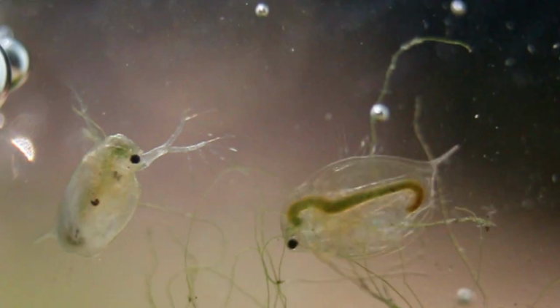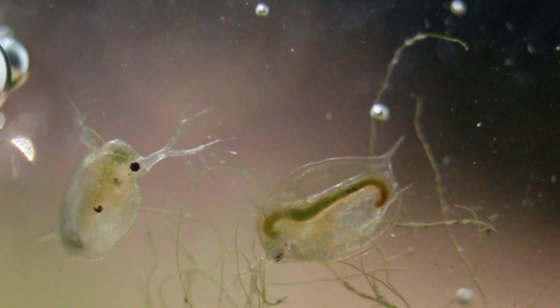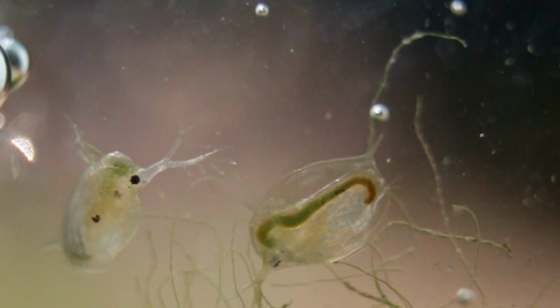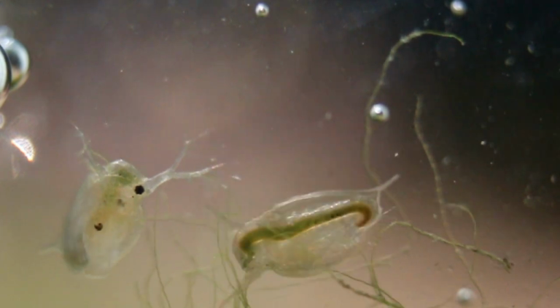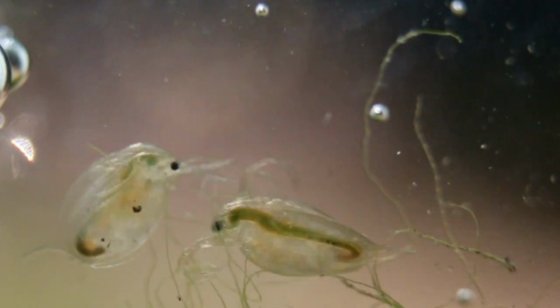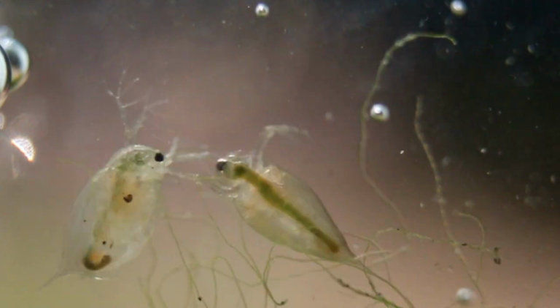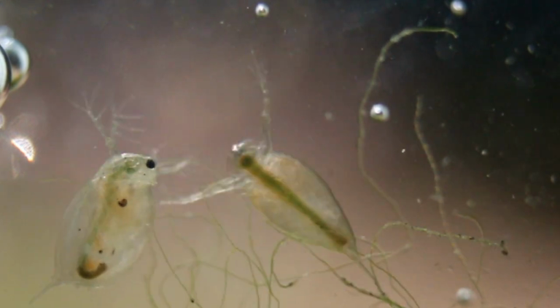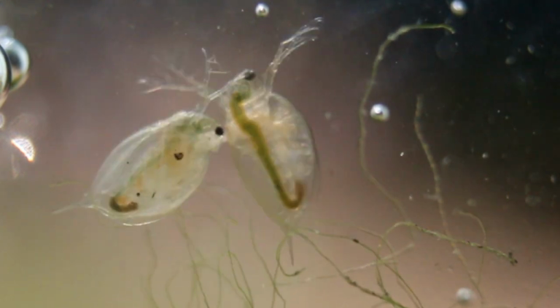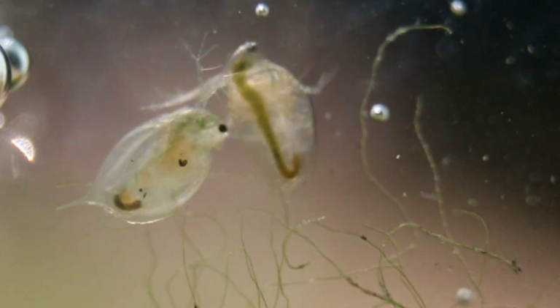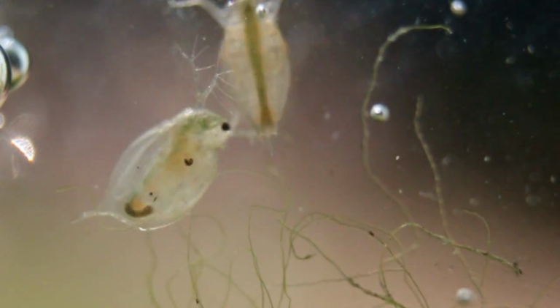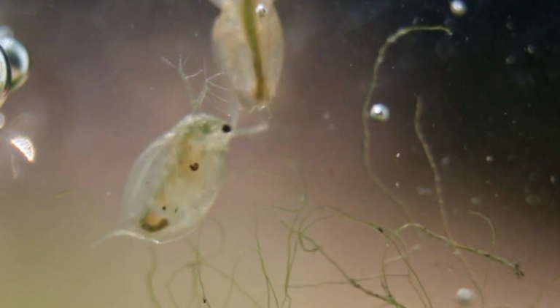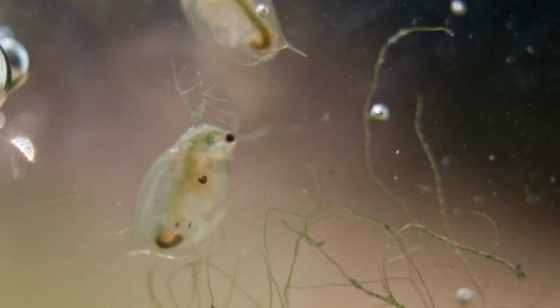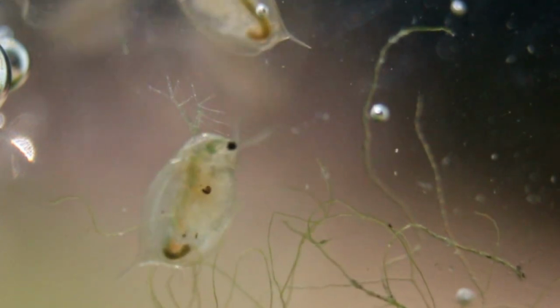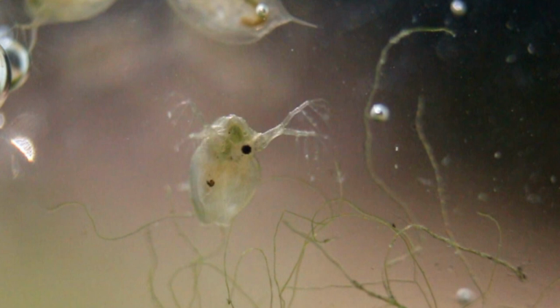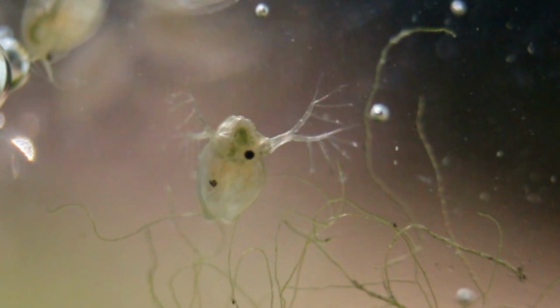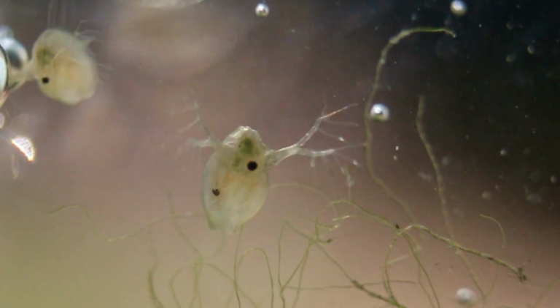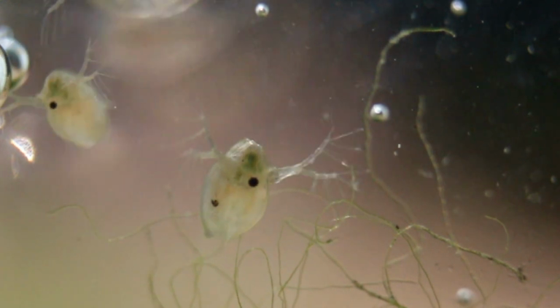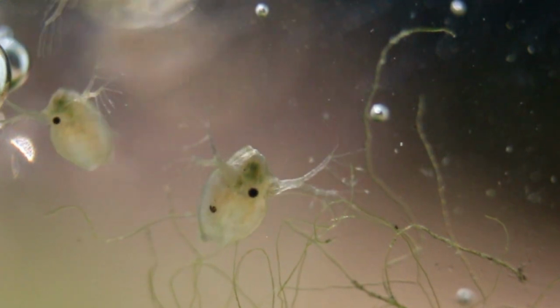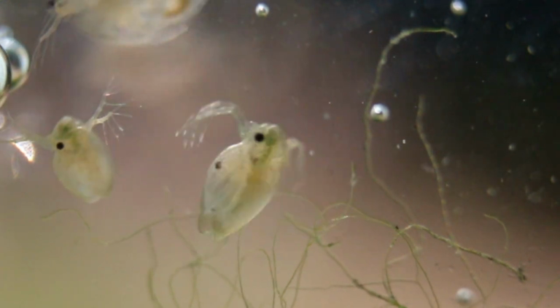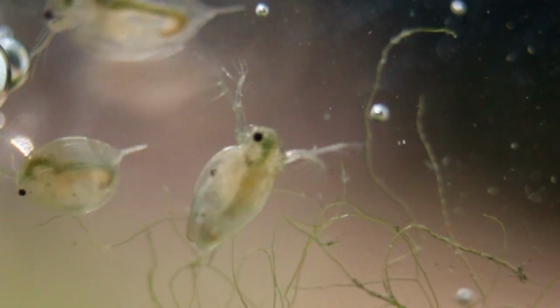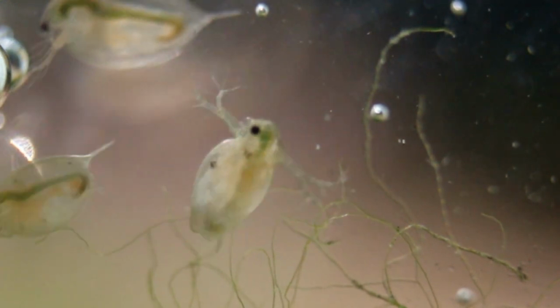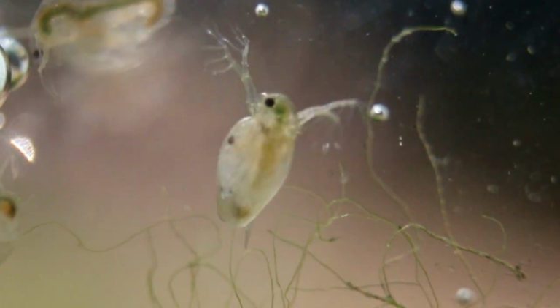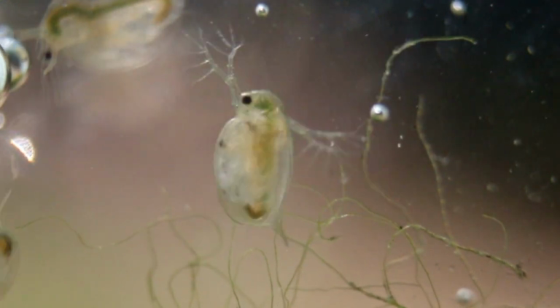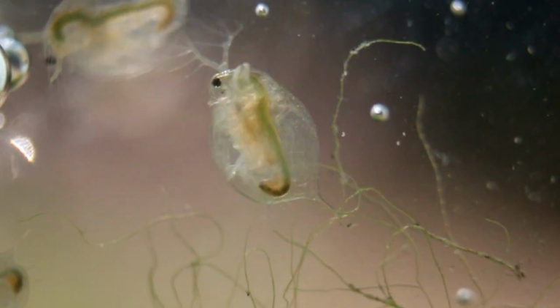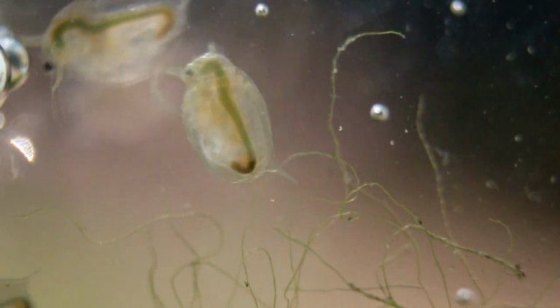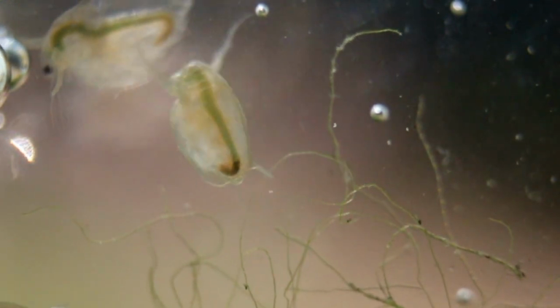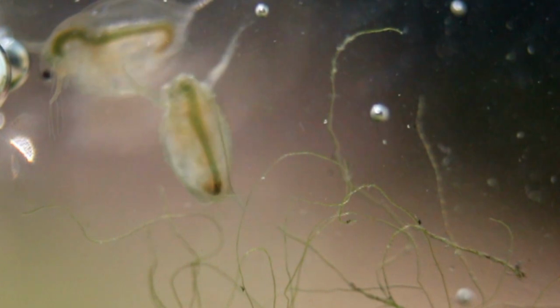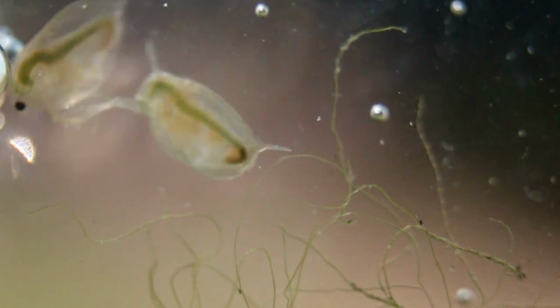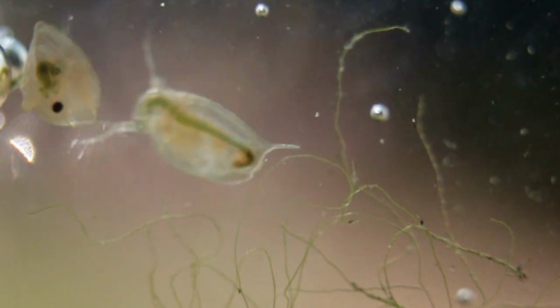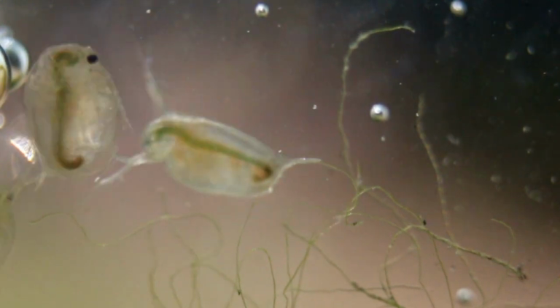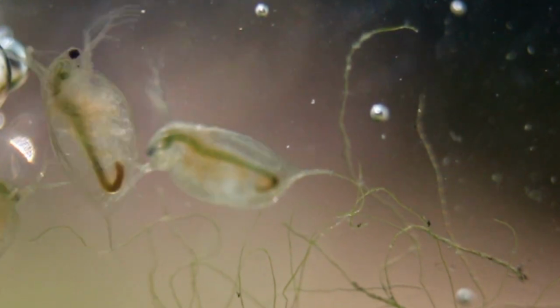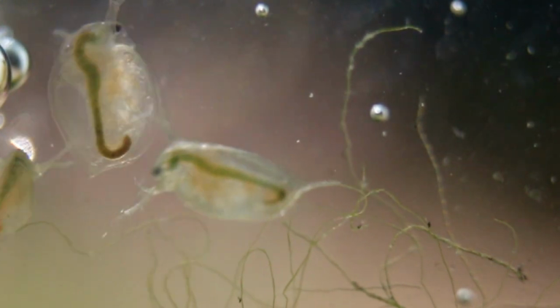The Dragonfly larva's prey in the previous video clips have been Daphnias. Daphnias are small, one-eyed crustaceans. The Daphnias propel themselves by doing a sort of breaststroke with their antennae.